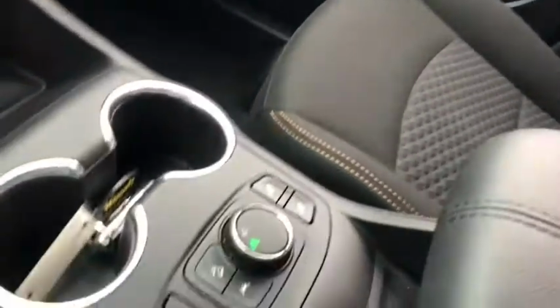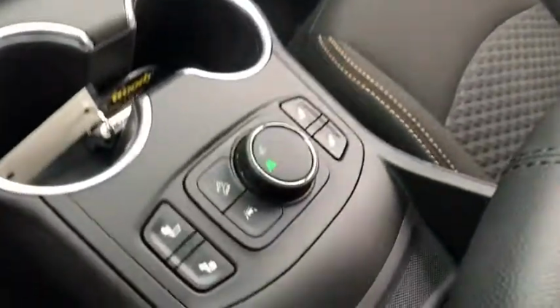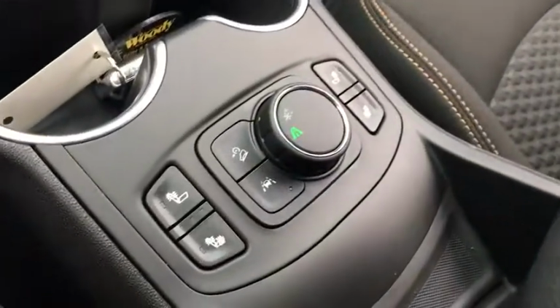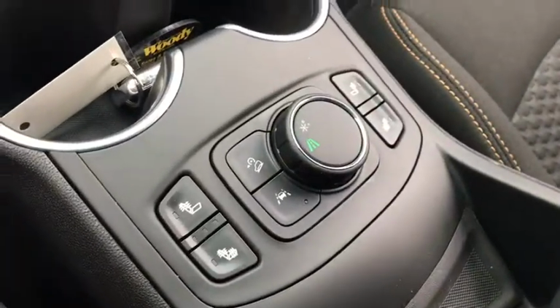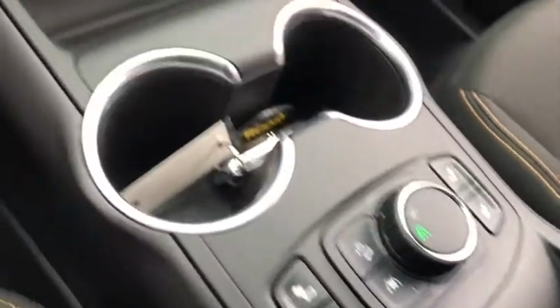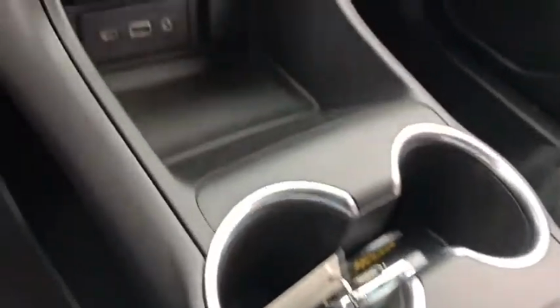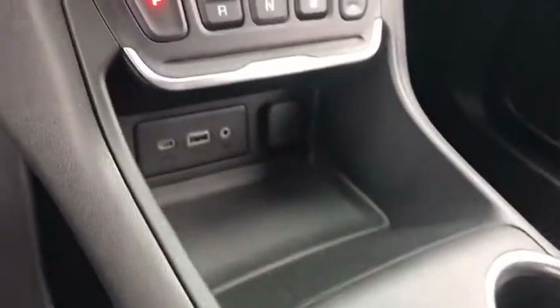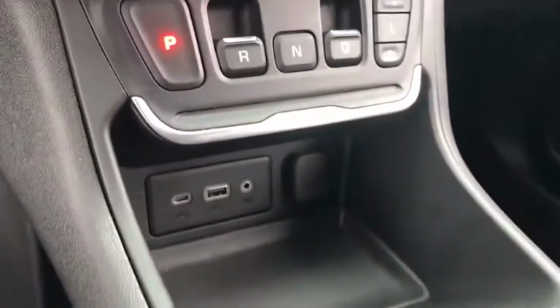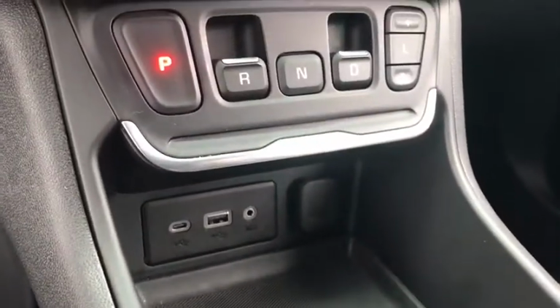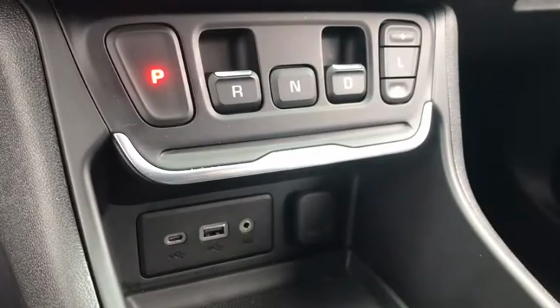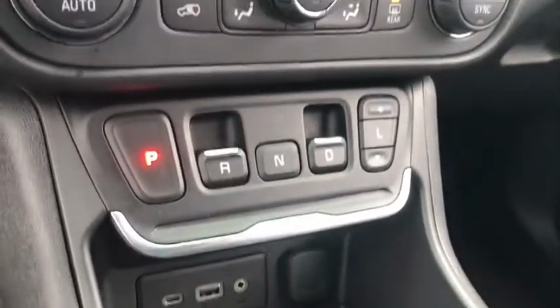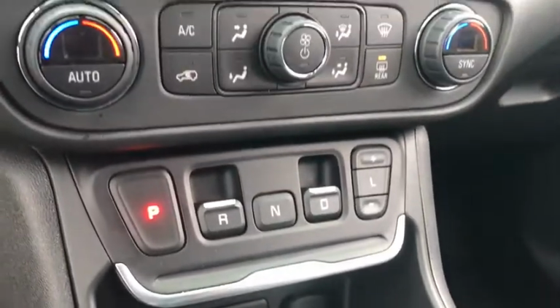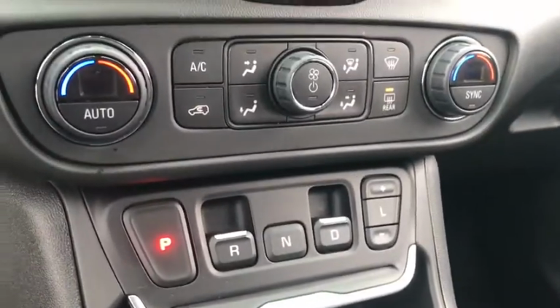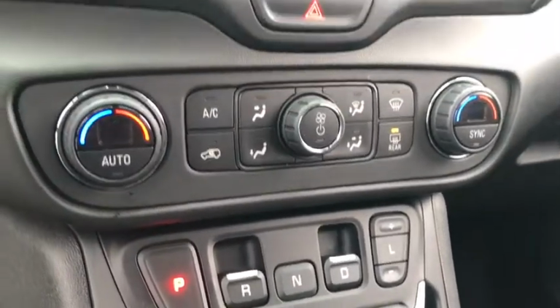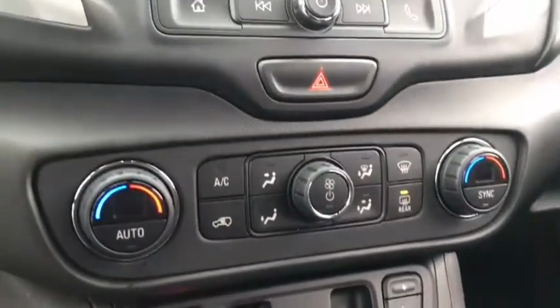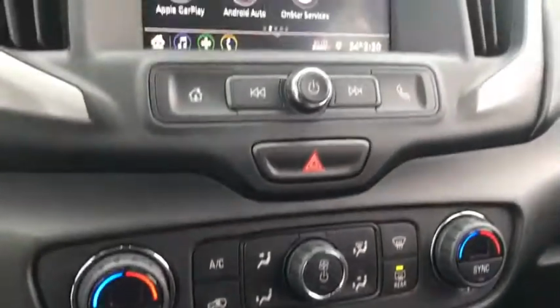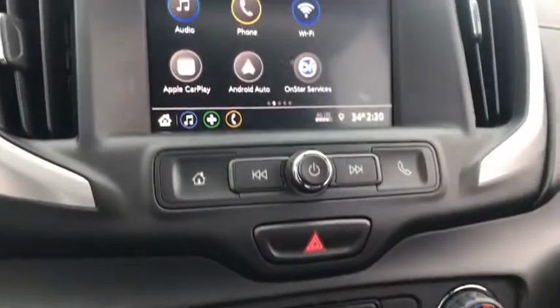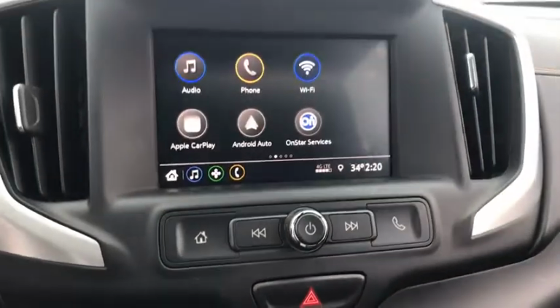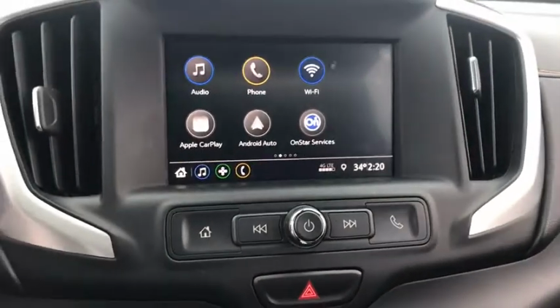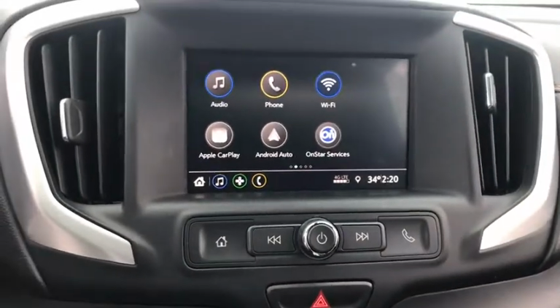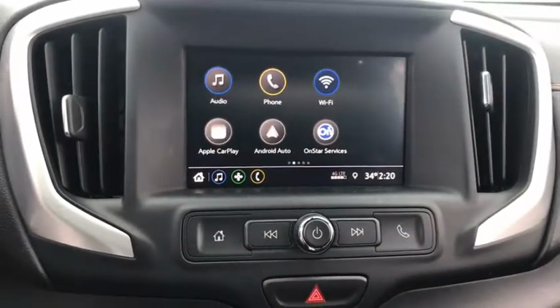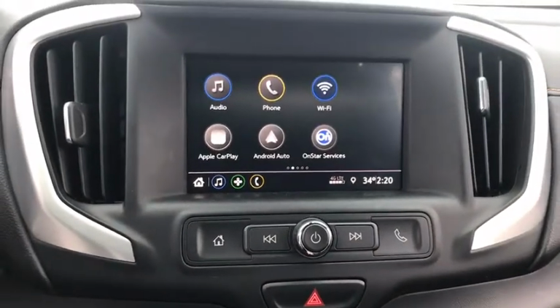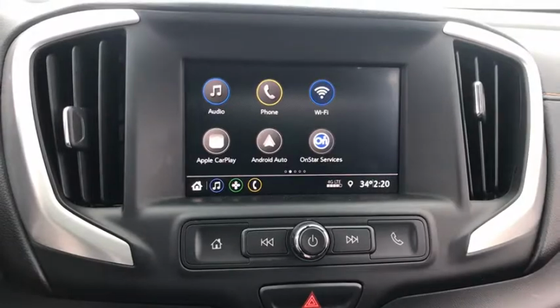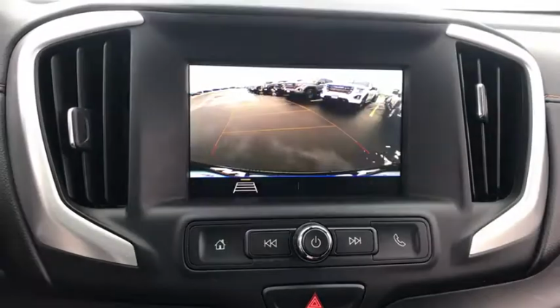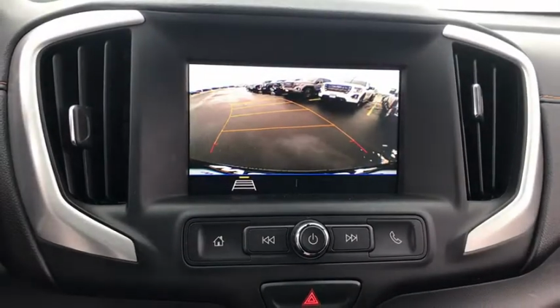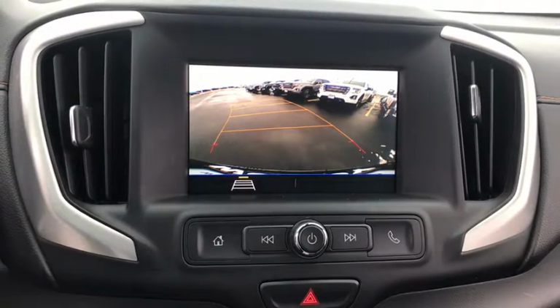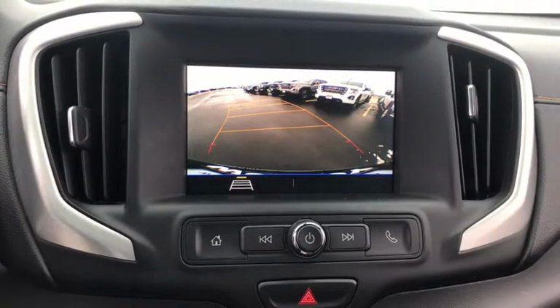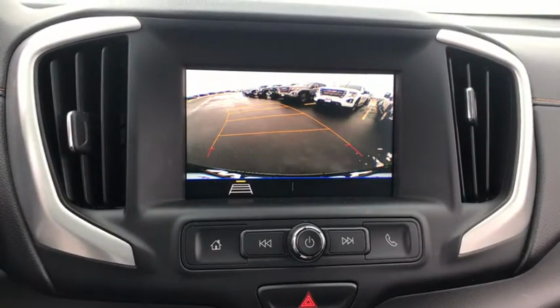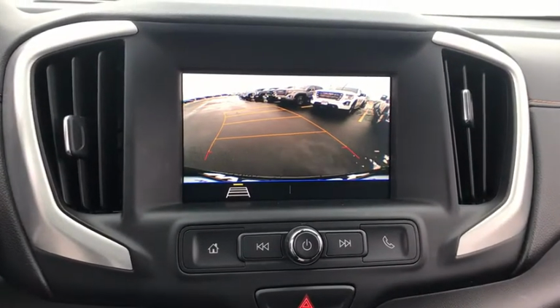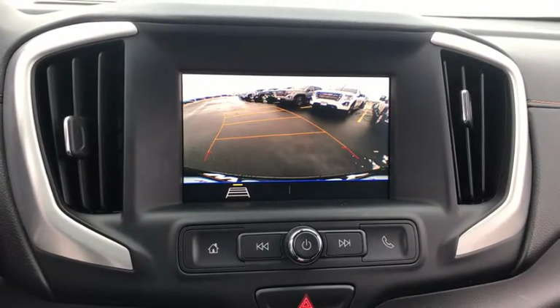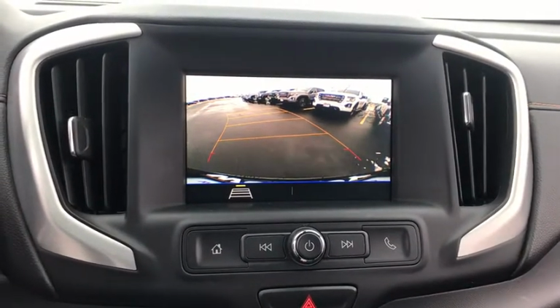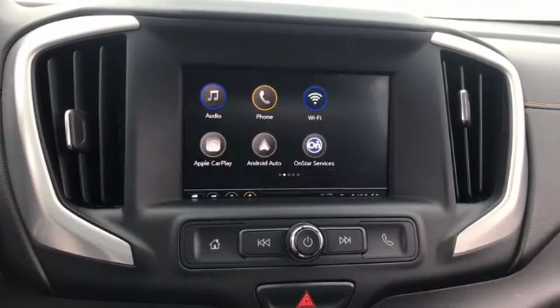Leather-wrapped steering wheel, Bluetooth, floor mats, aluminum wheels, keyless start, four-wheel disc brakes, cruise control, auto-dimming rear-view mirror, front-wheel drive, AM-FM stereo radio, and power door locks.